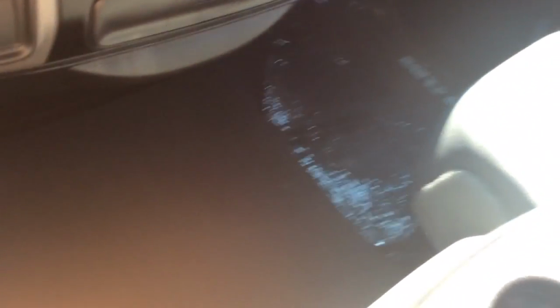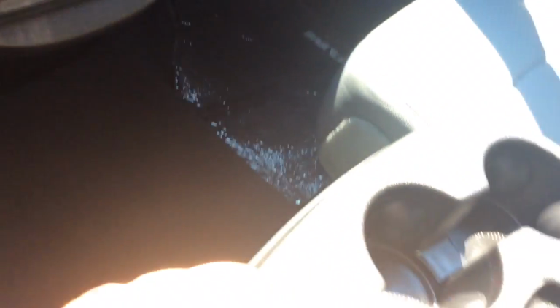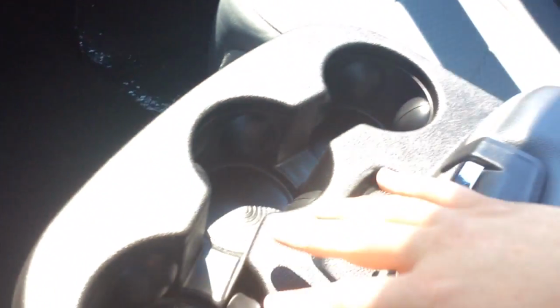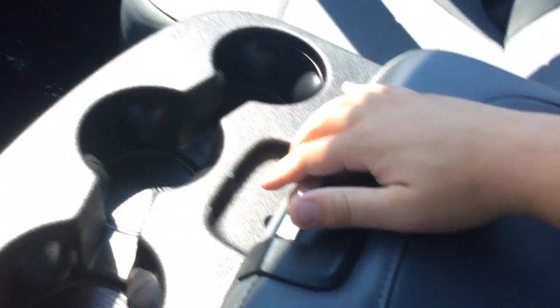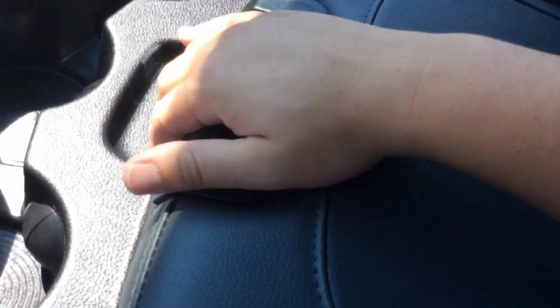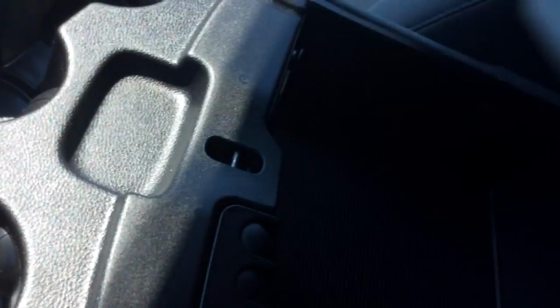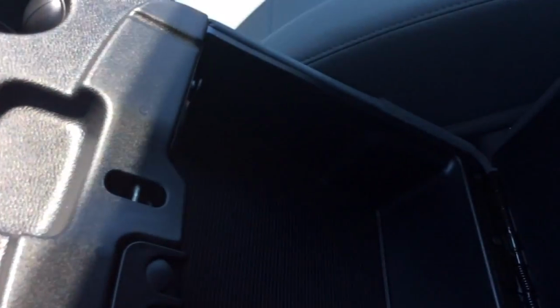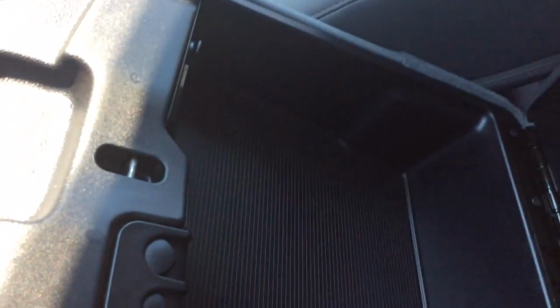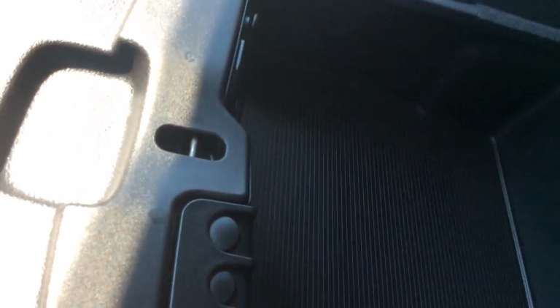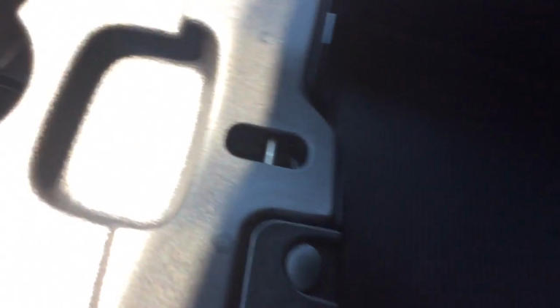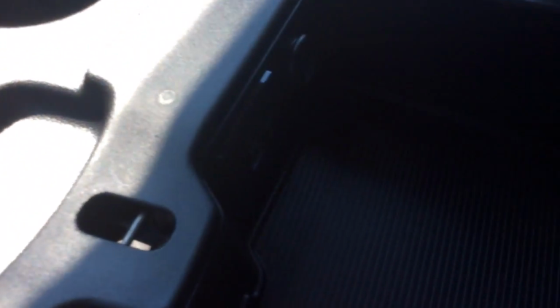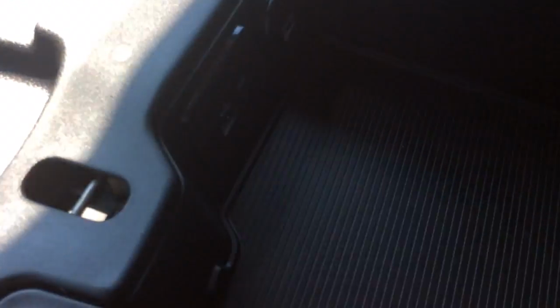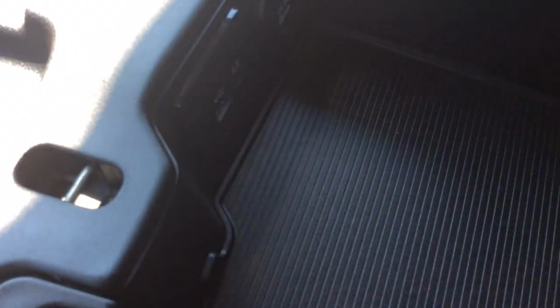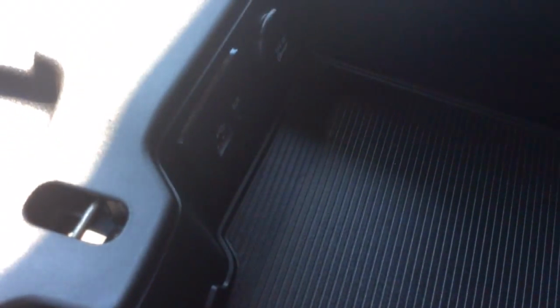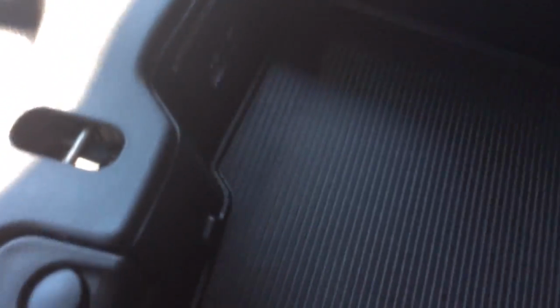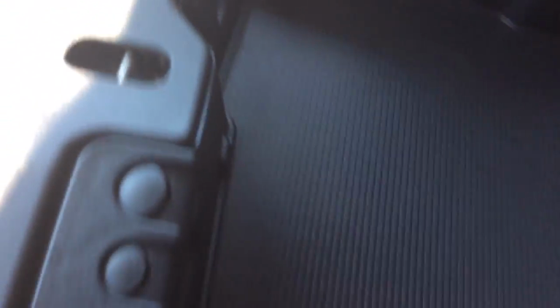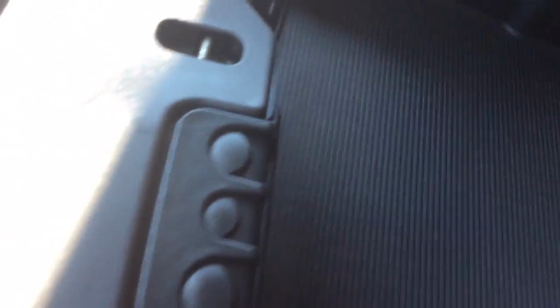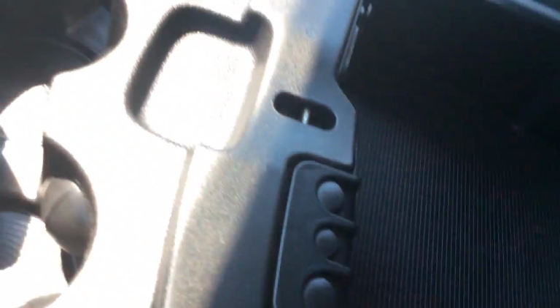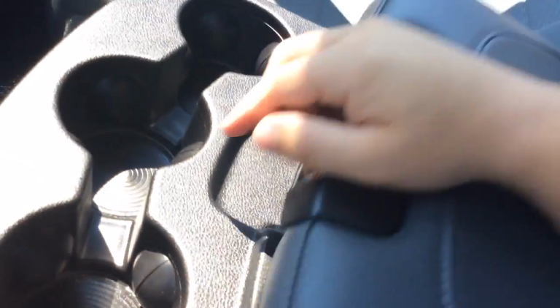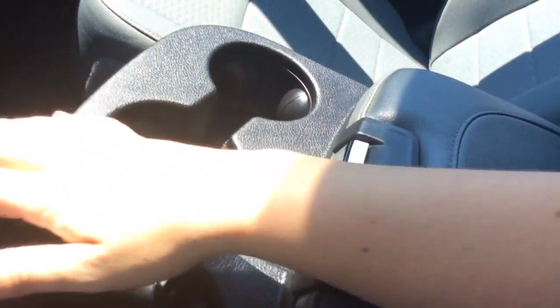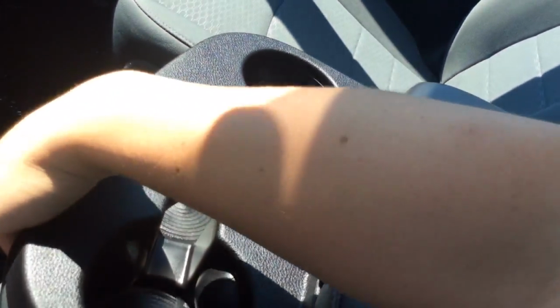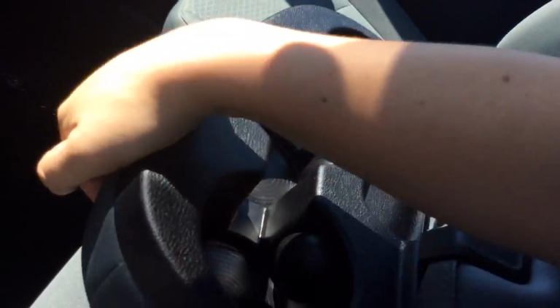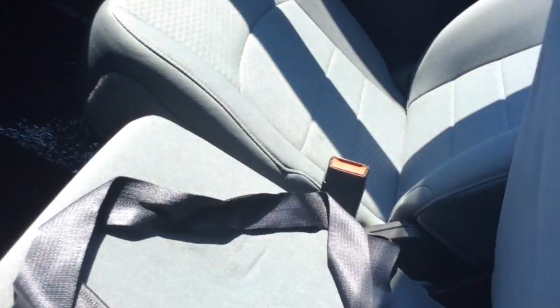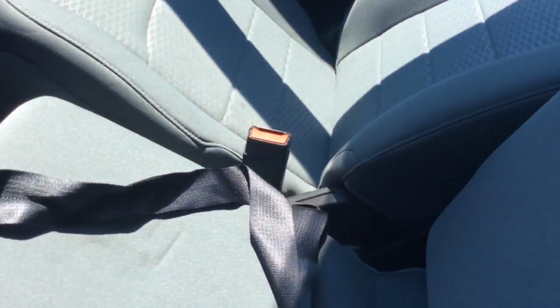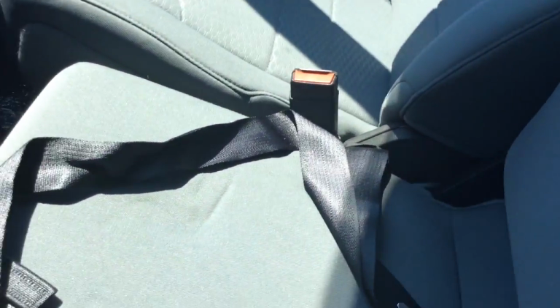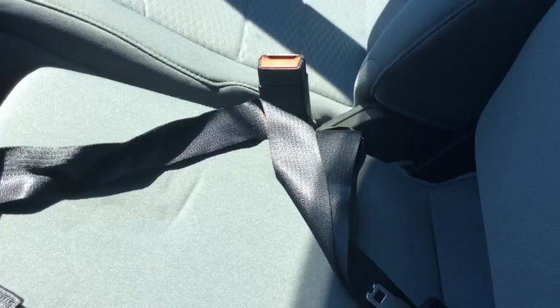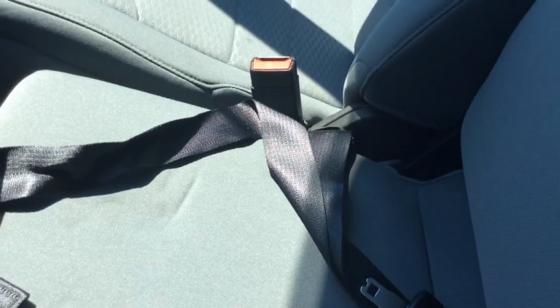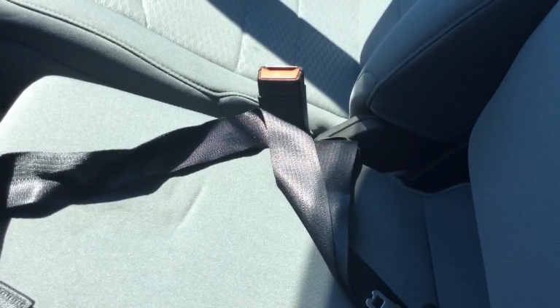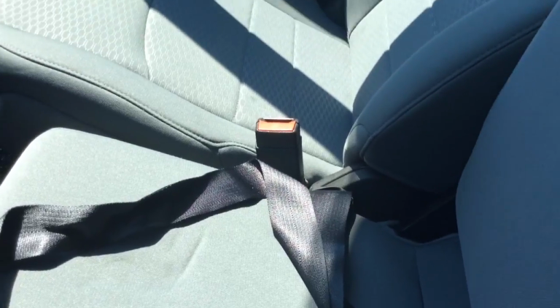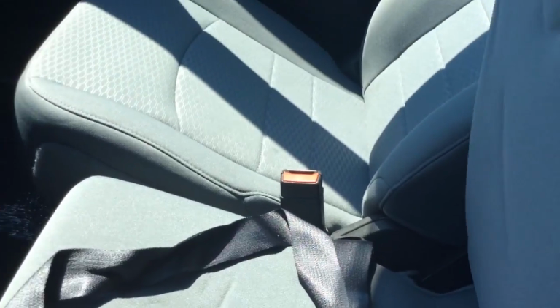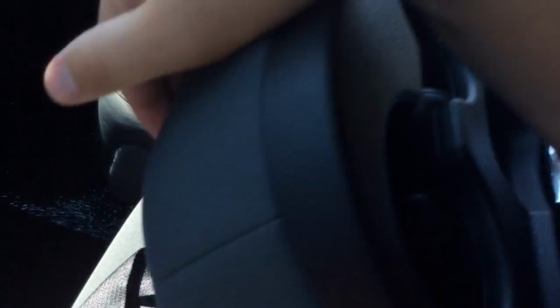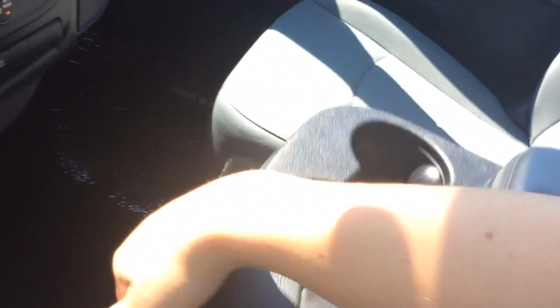You have cup holders here in the armrest — it opens up. Change holders. You have a USB, an auxiliary line, another power outlet. There's plenty of ways to connect and power your devices. This can also fold up and be a six-seat, so it has seating for six.